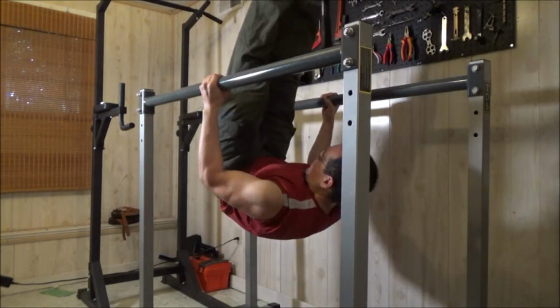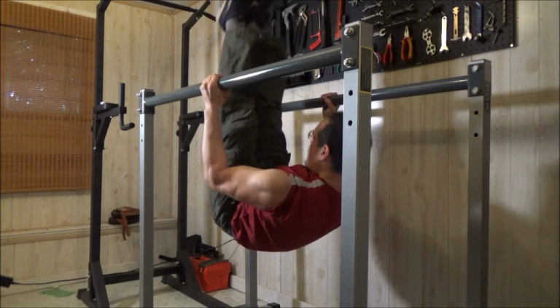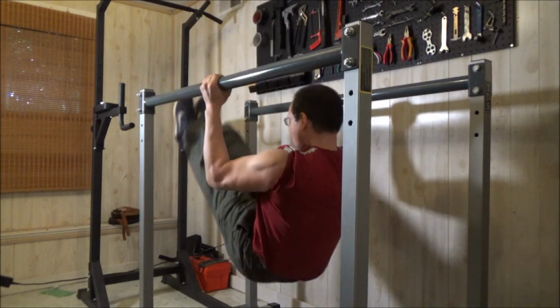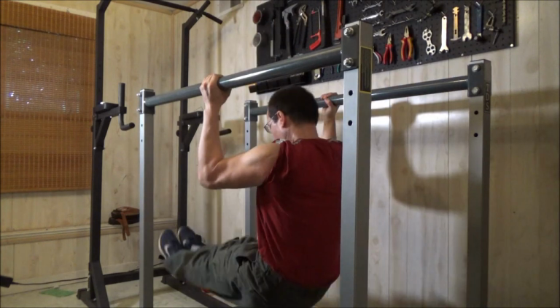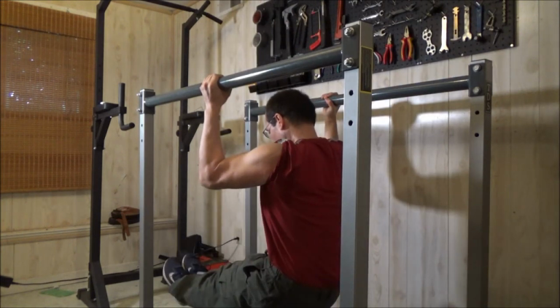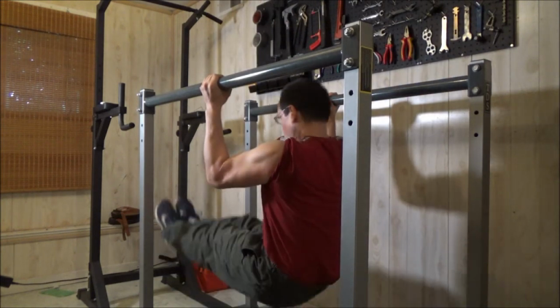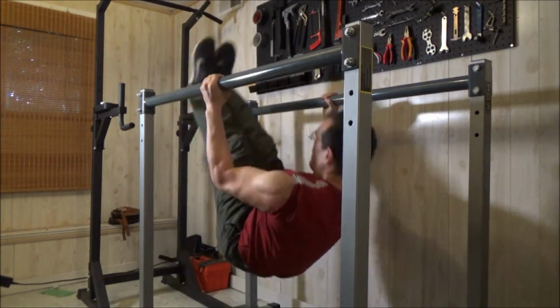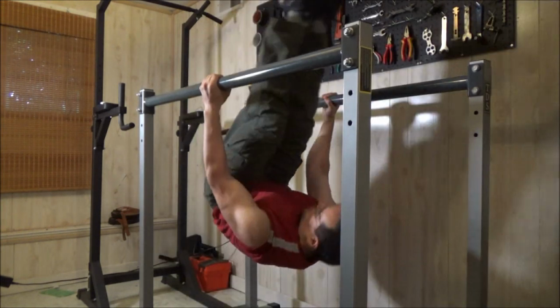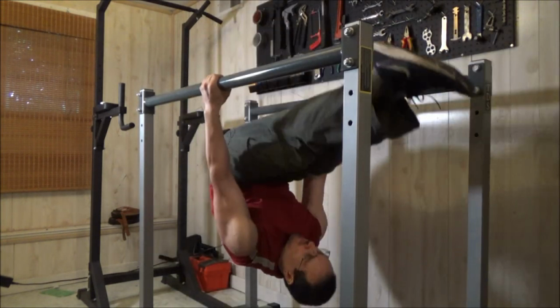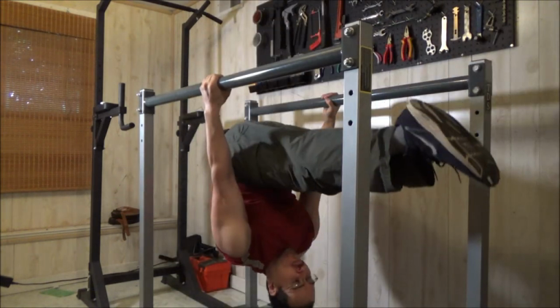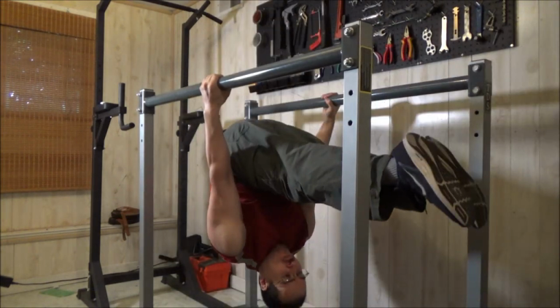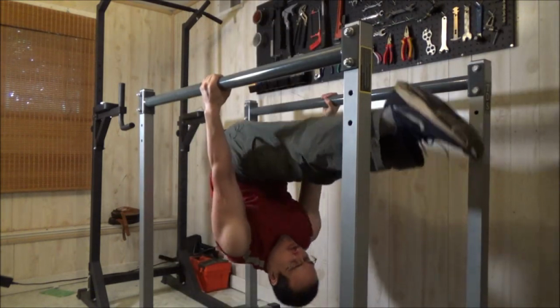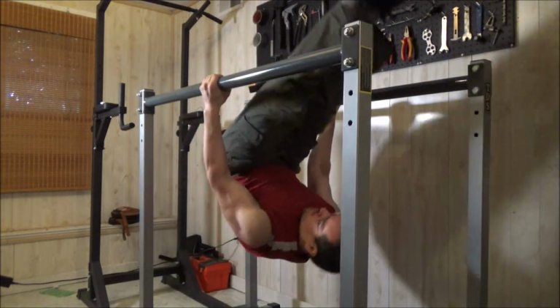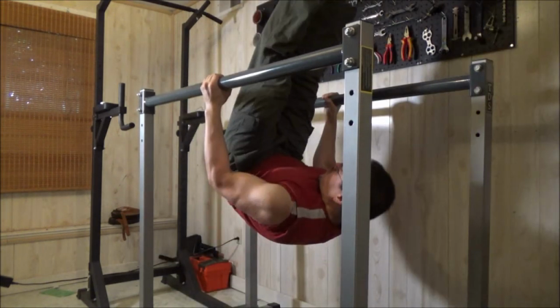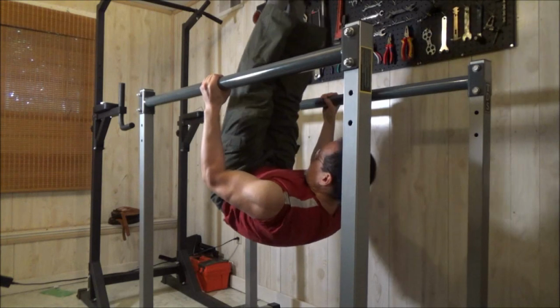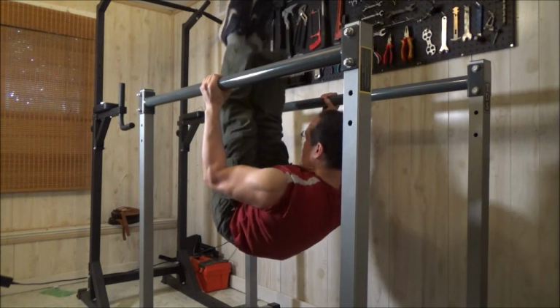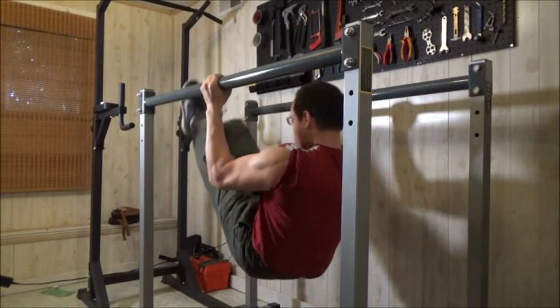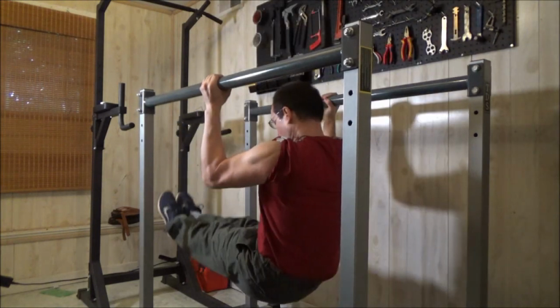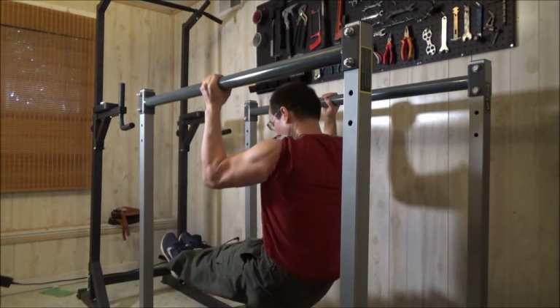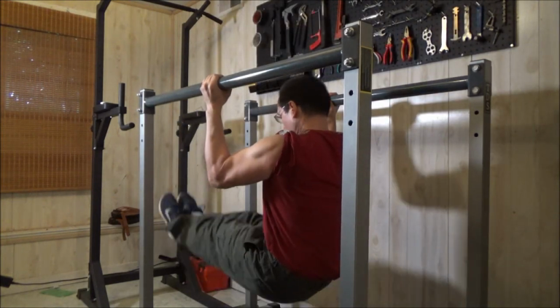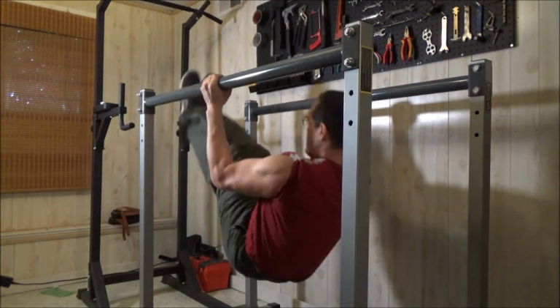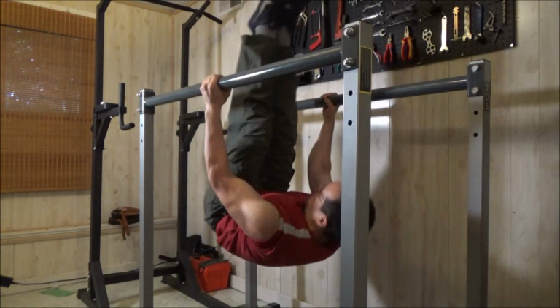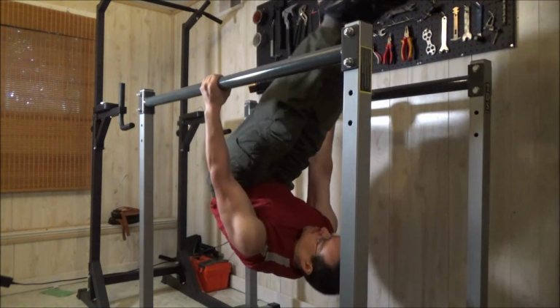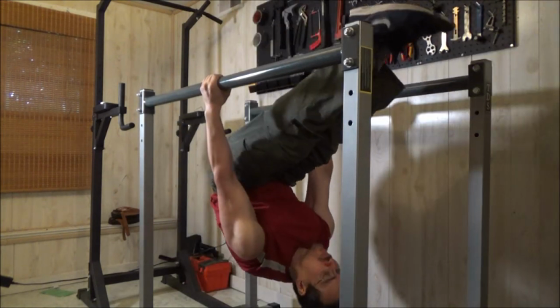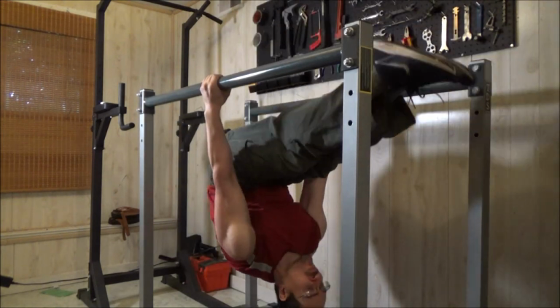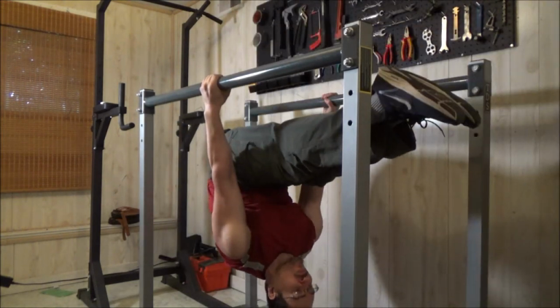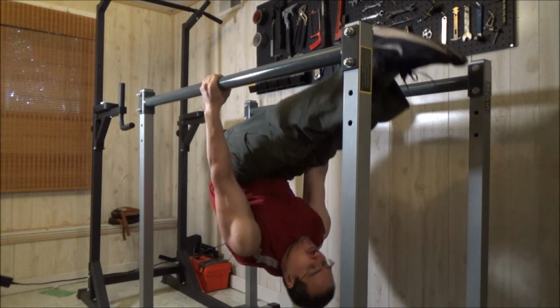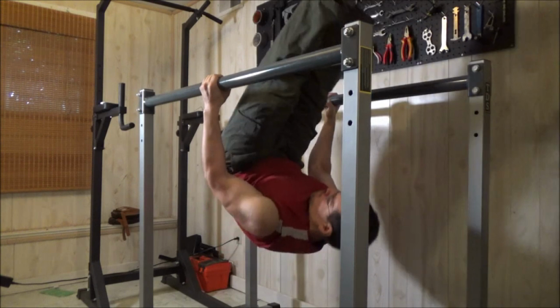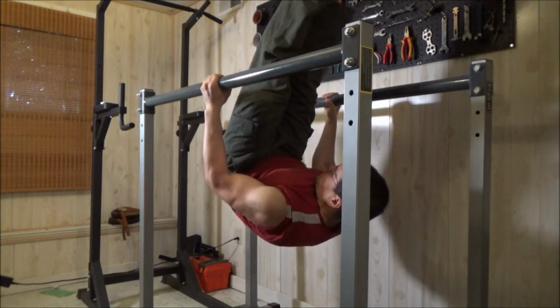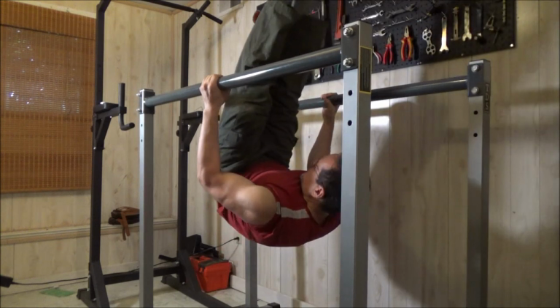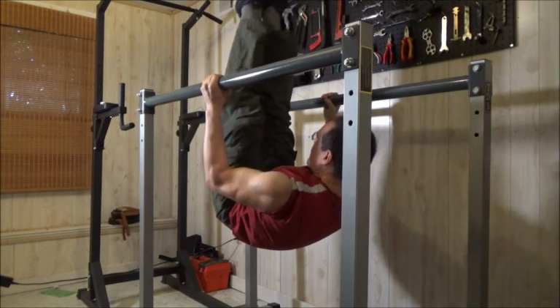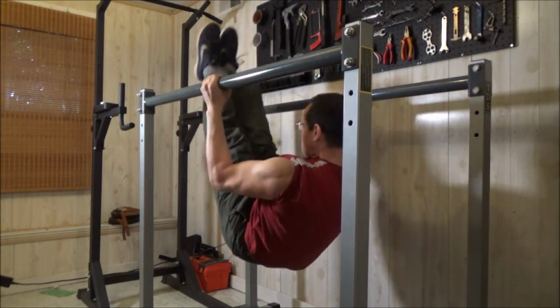I recently turned 48 years old. That's right, I'm almost 50. But I believe that you're only as old or as young as your body and your mind can perform.